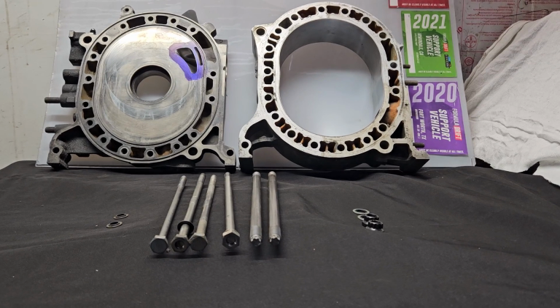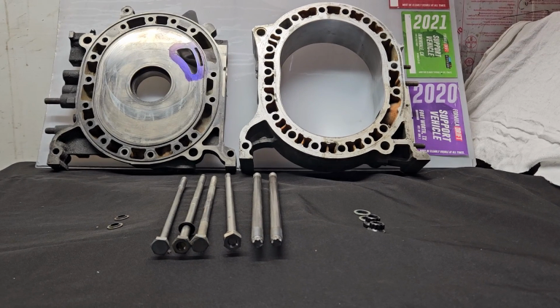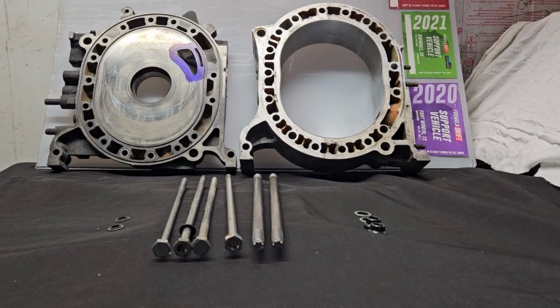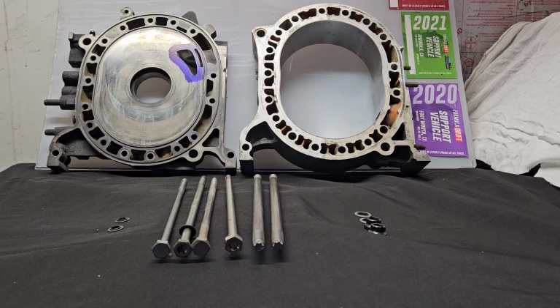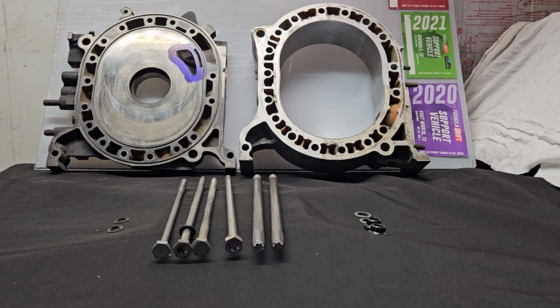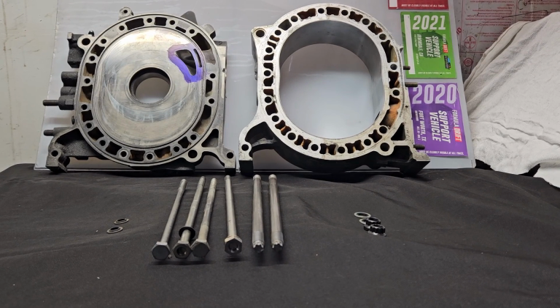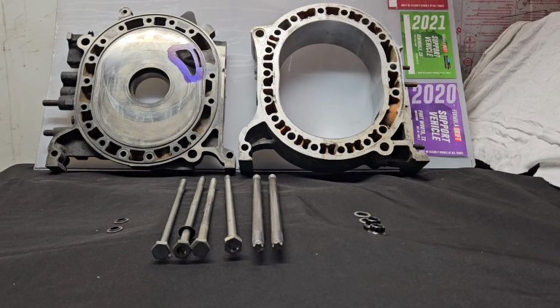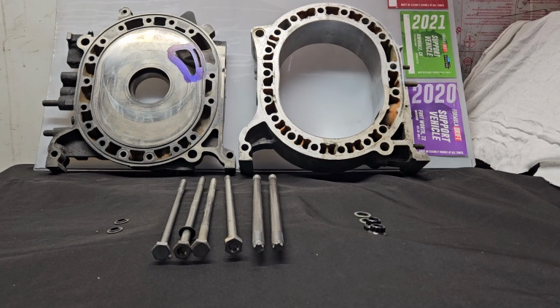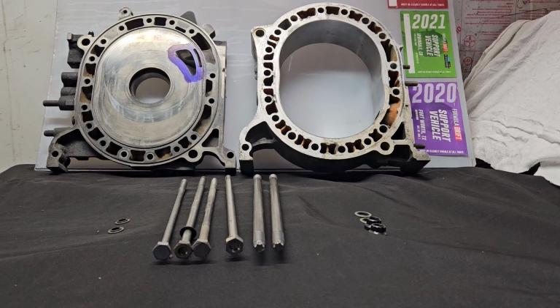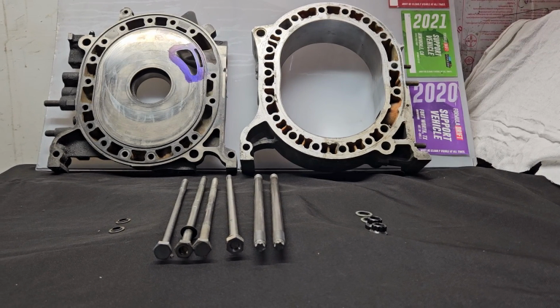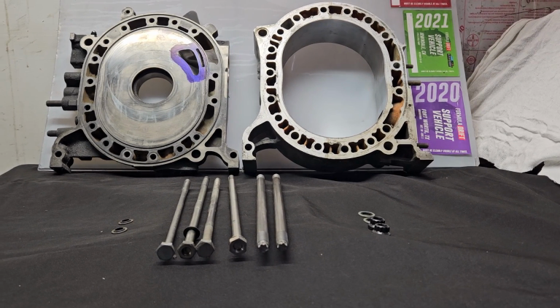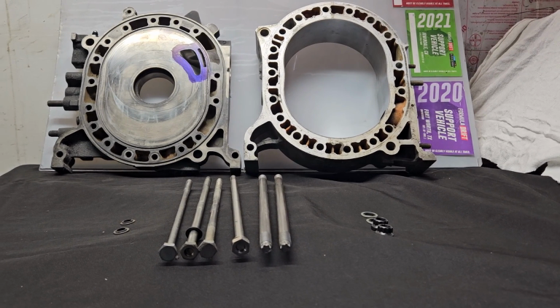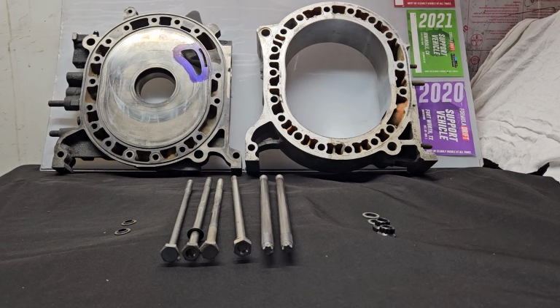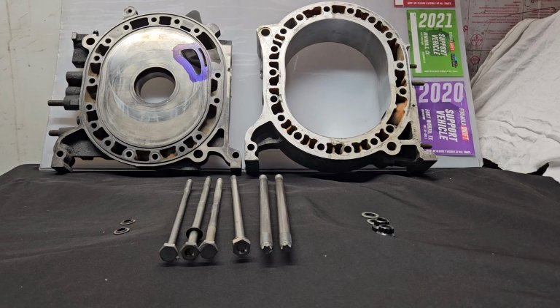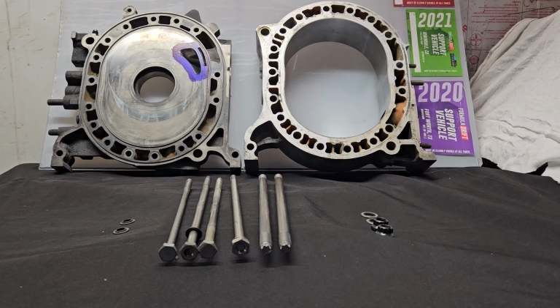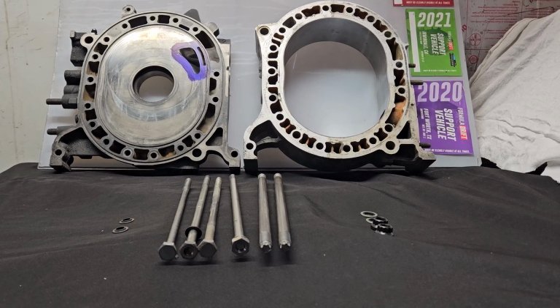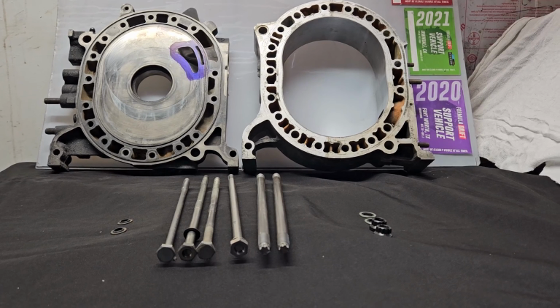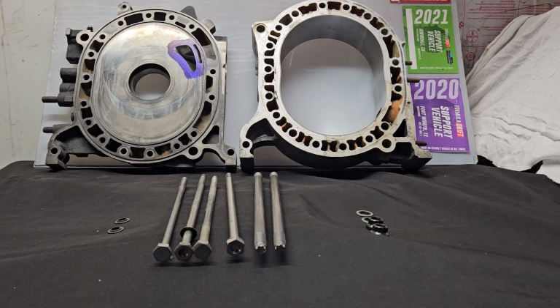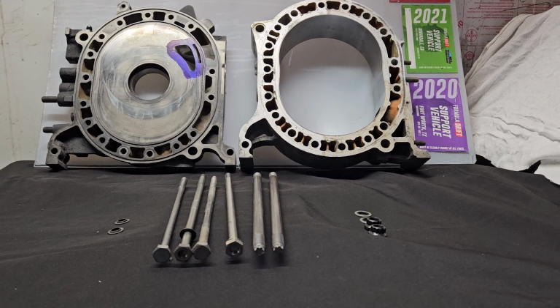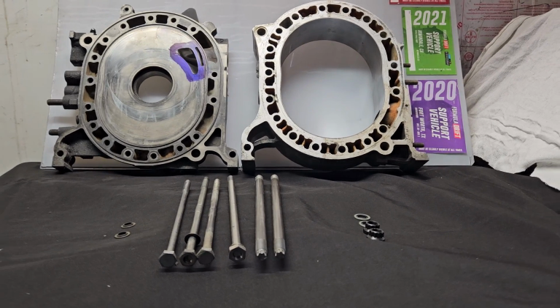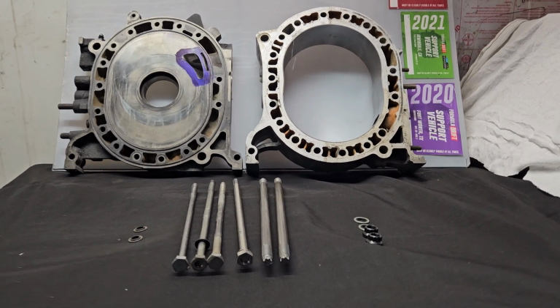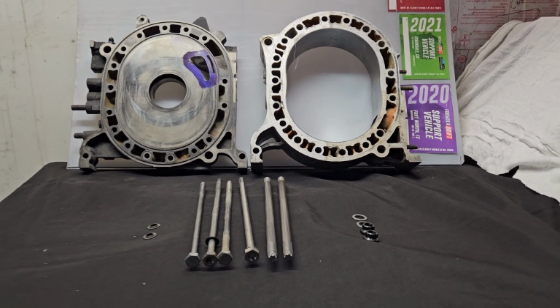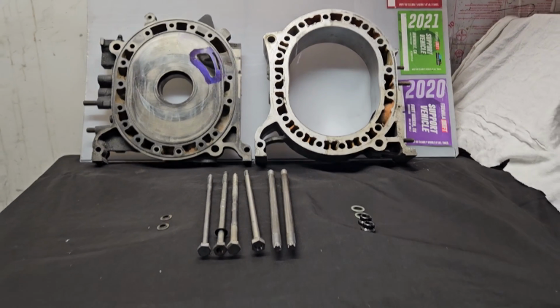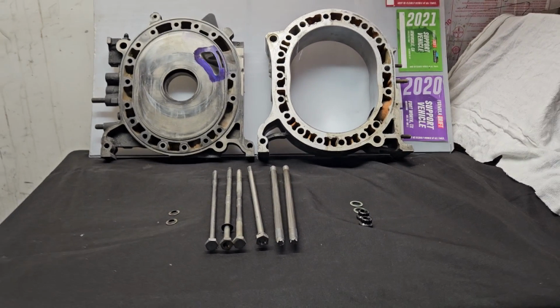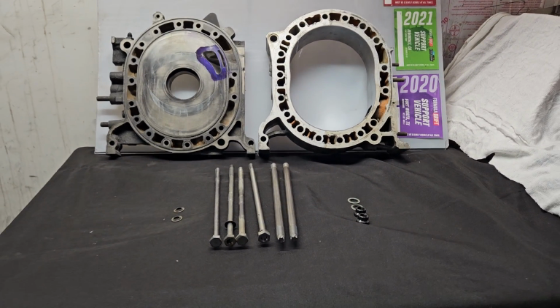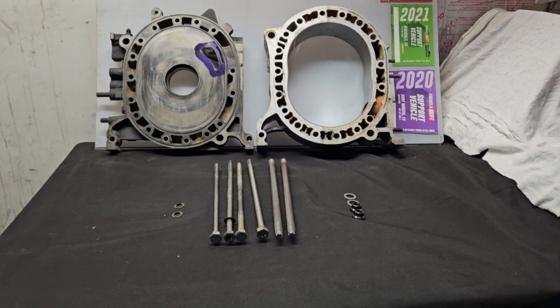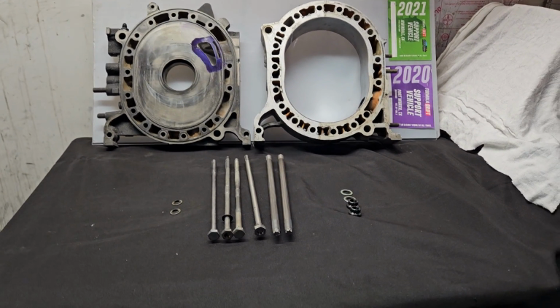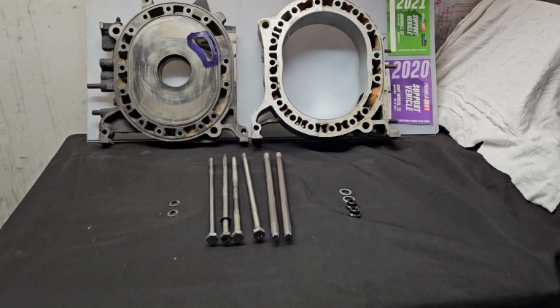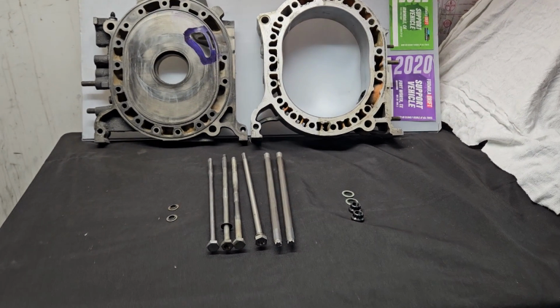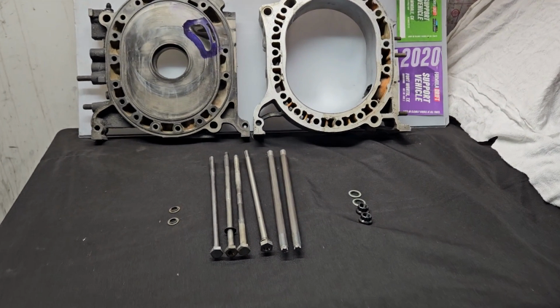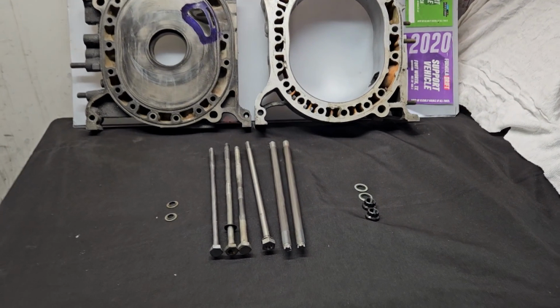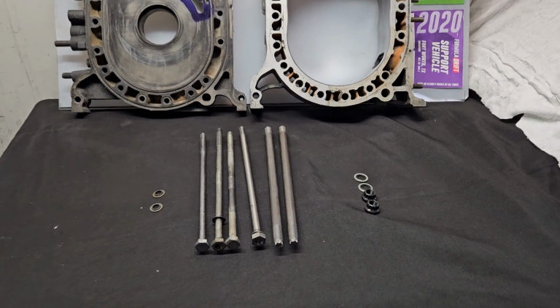Welcome back. We are going to talk that brap. So KMR, rotary engines — we've got some parts on the table.